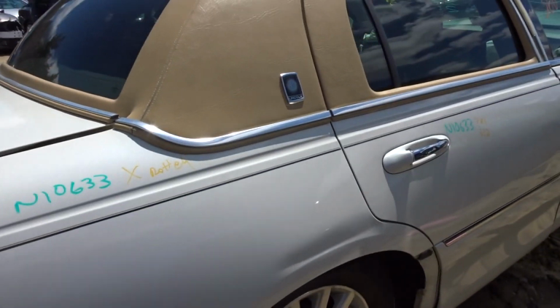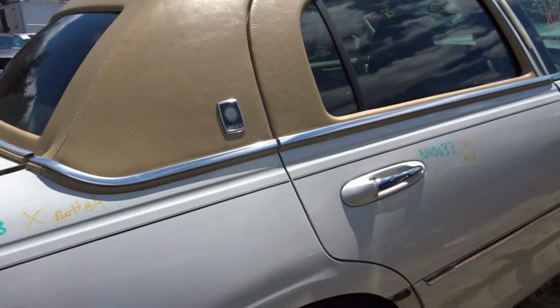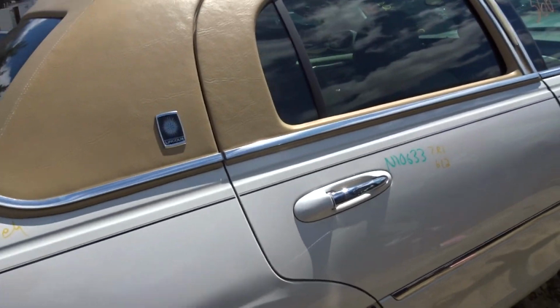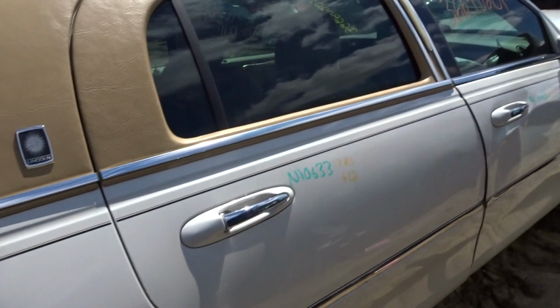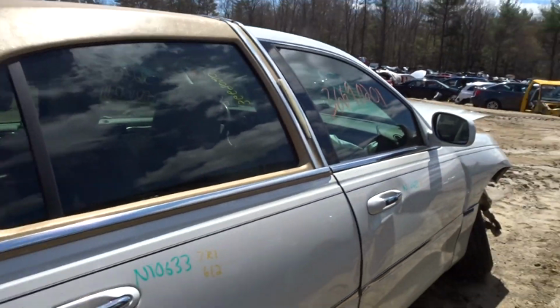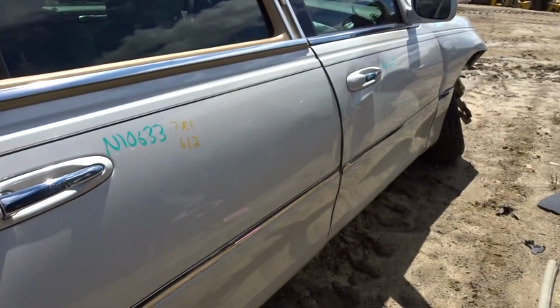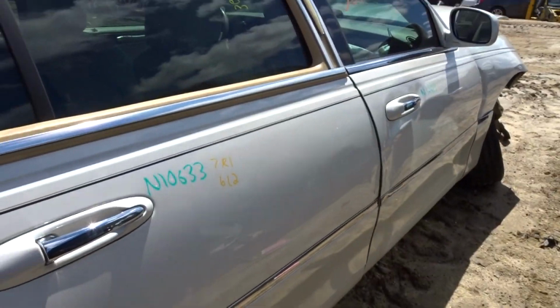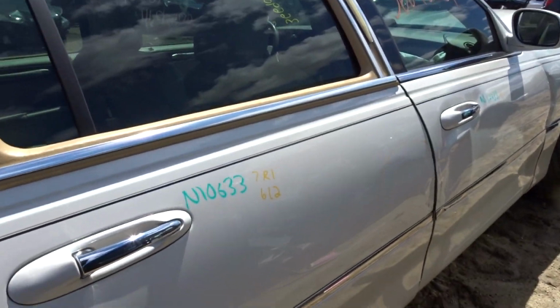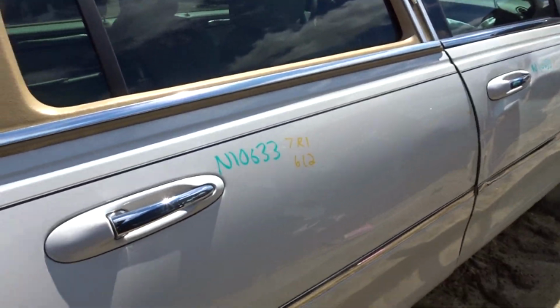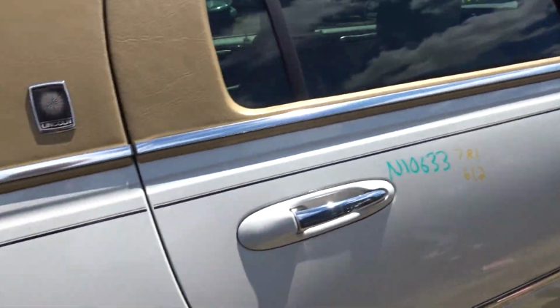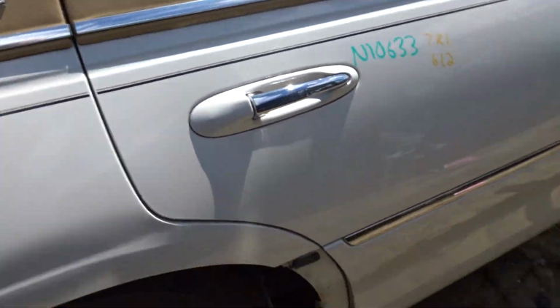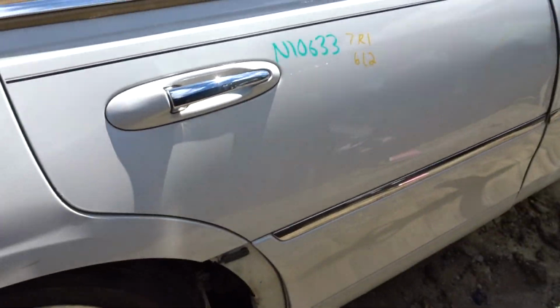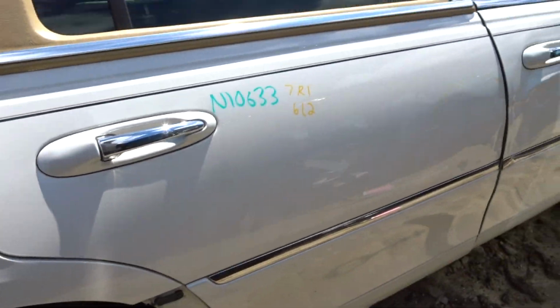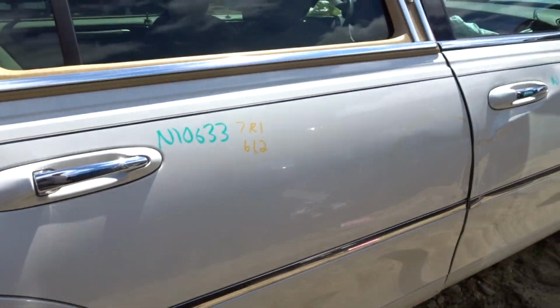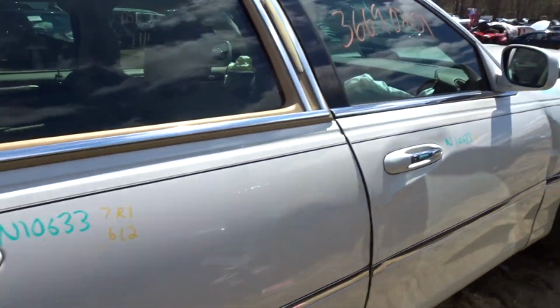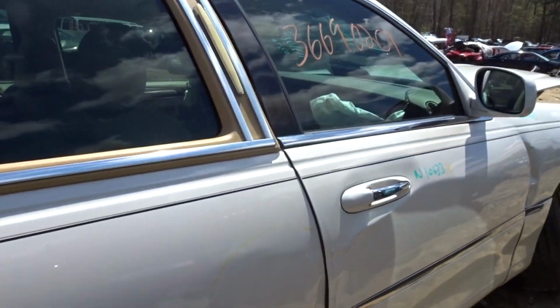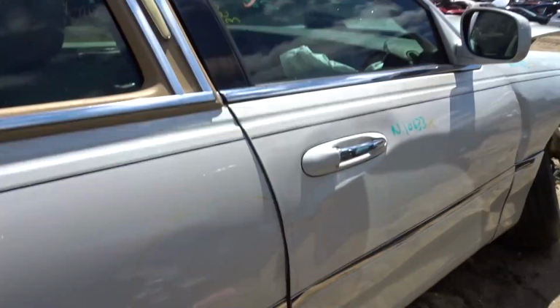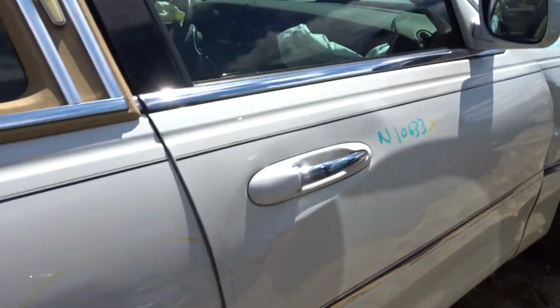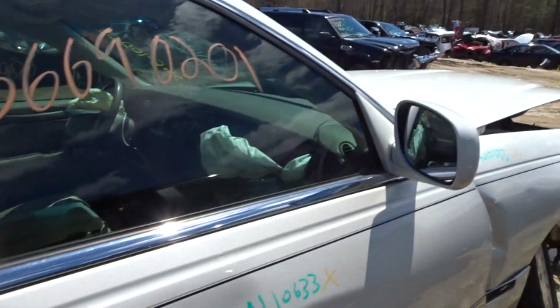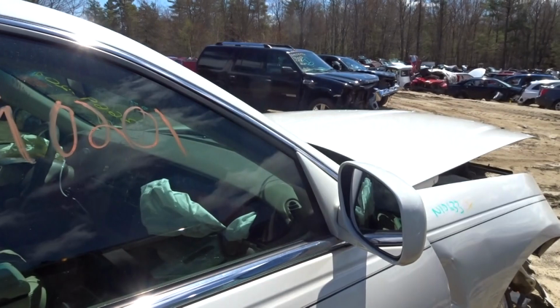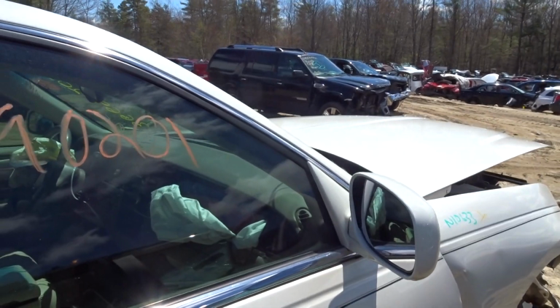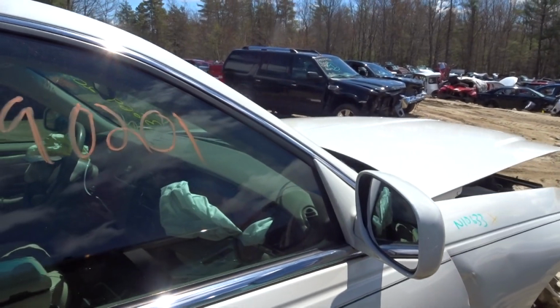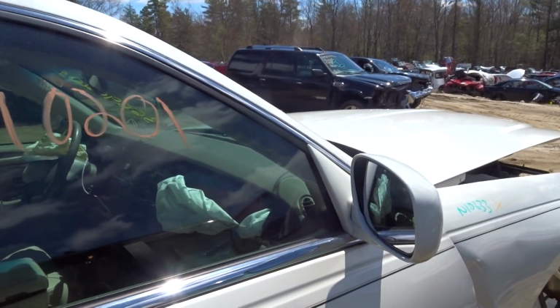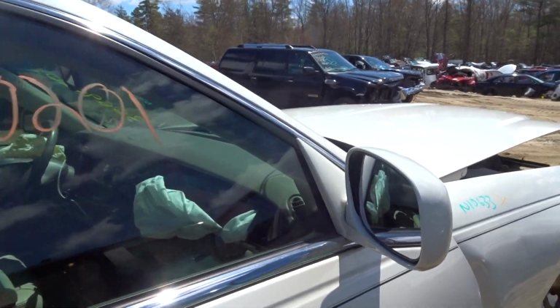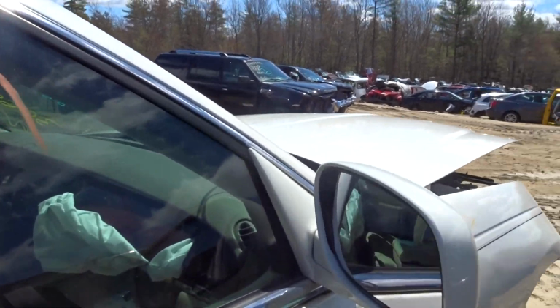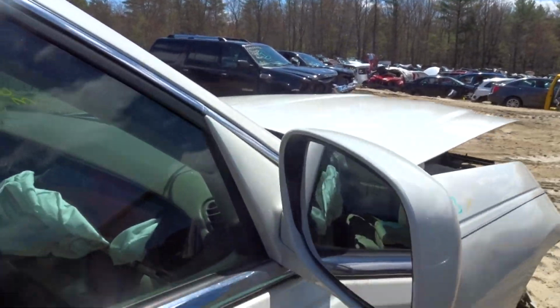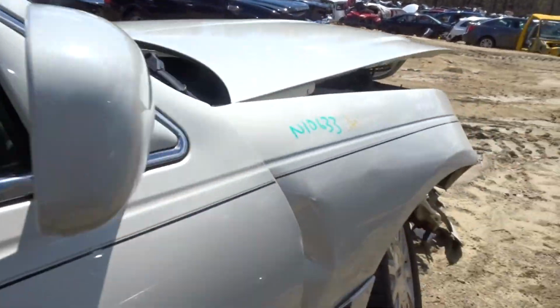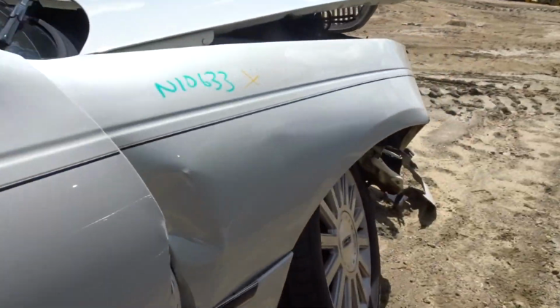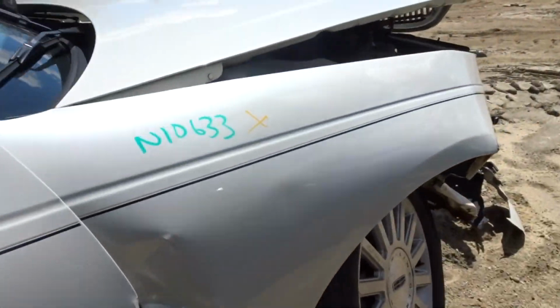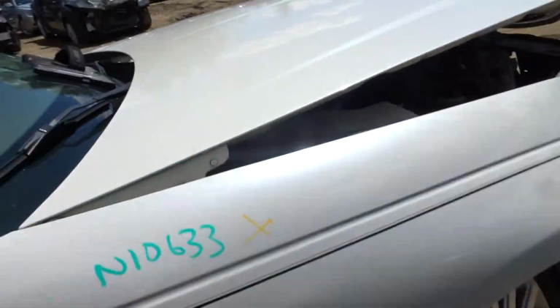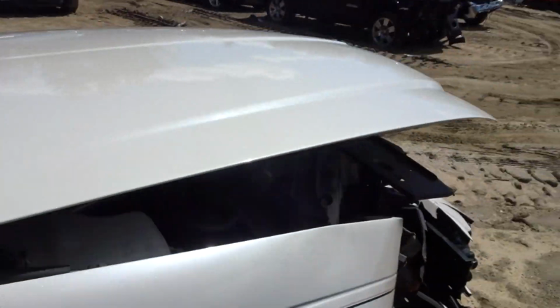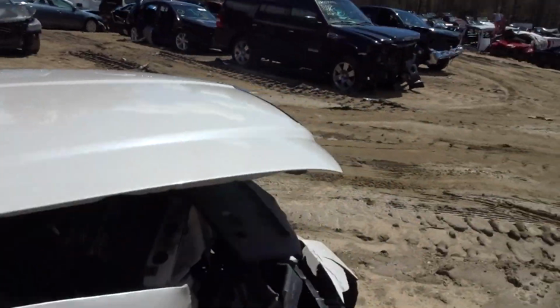Right rear door with a little lip damage in the front and a dent, but it's clean. Right front door no good. Right side power mirror — painted, heated. No front suspension.